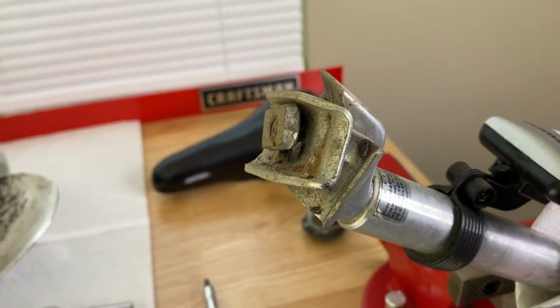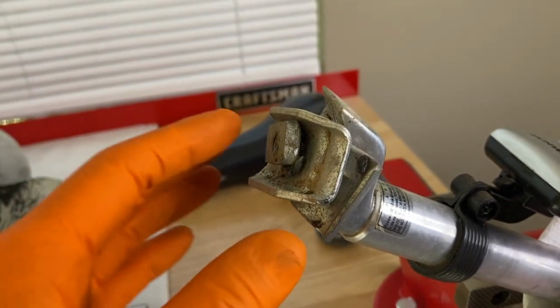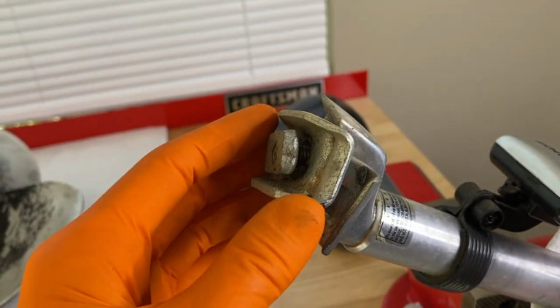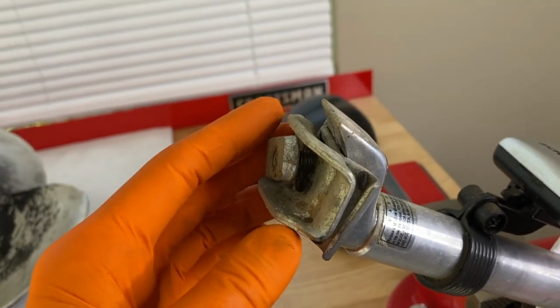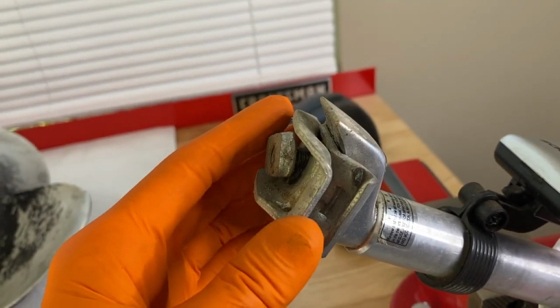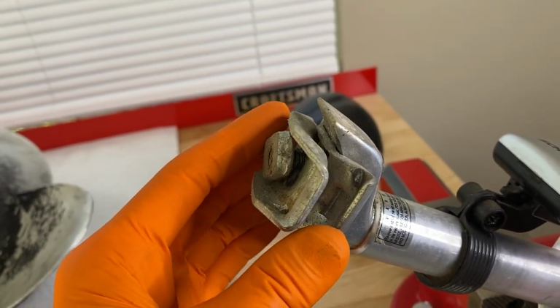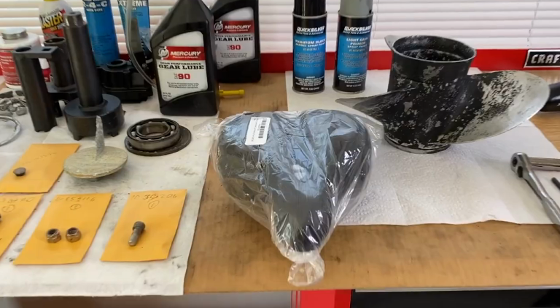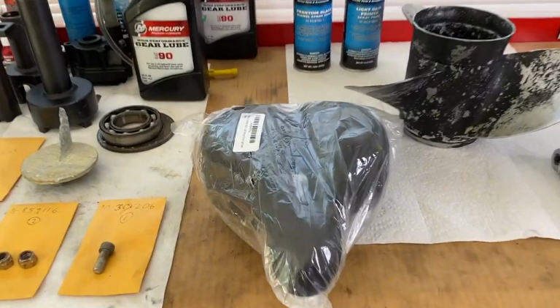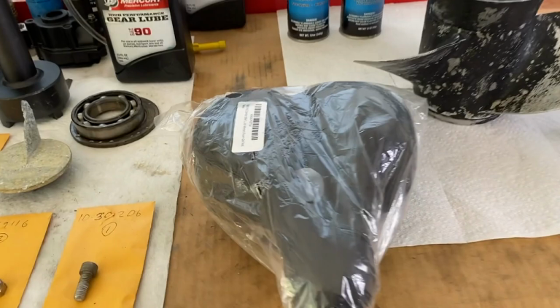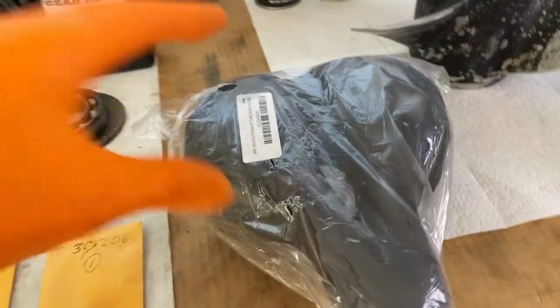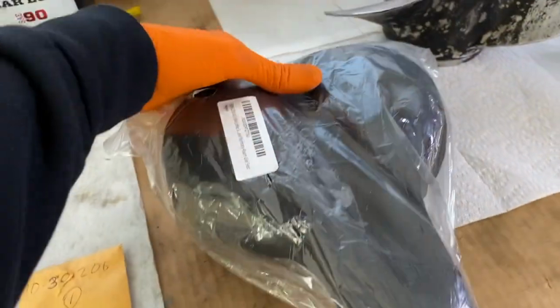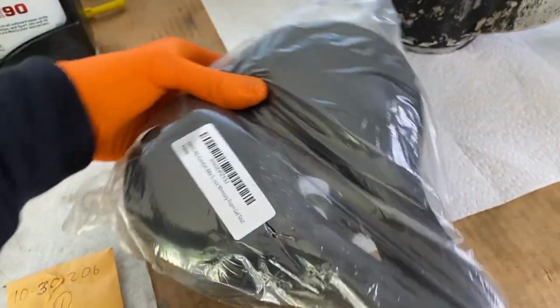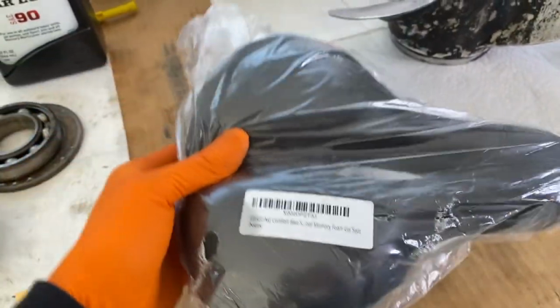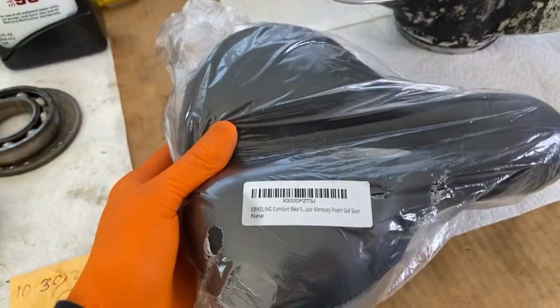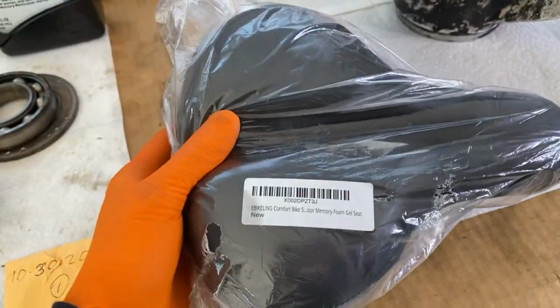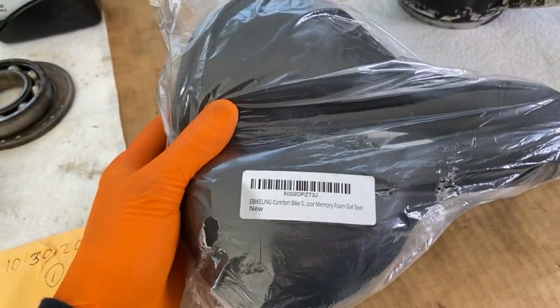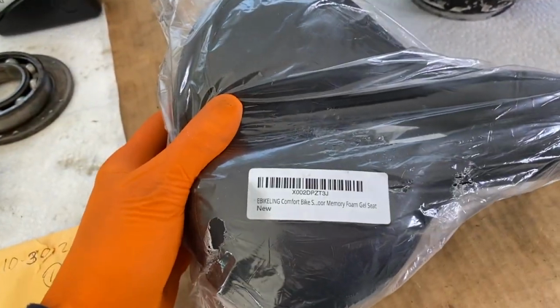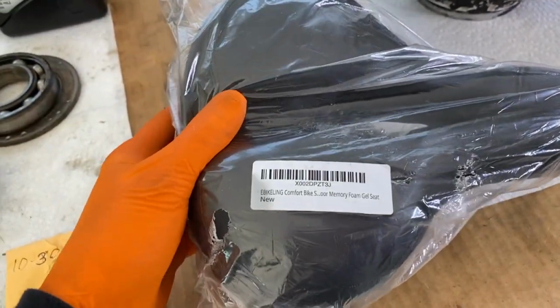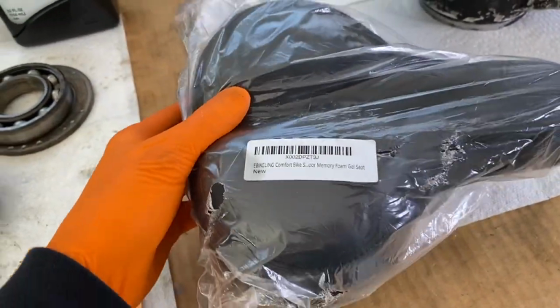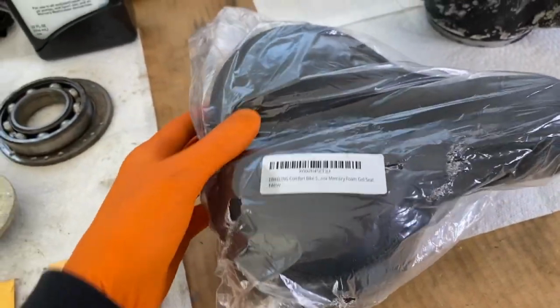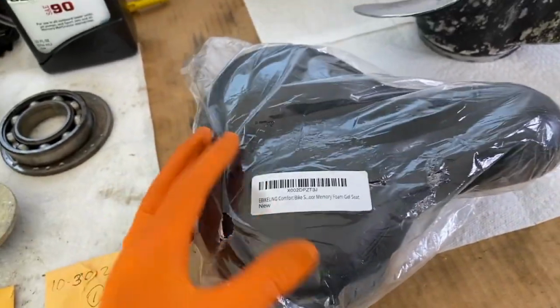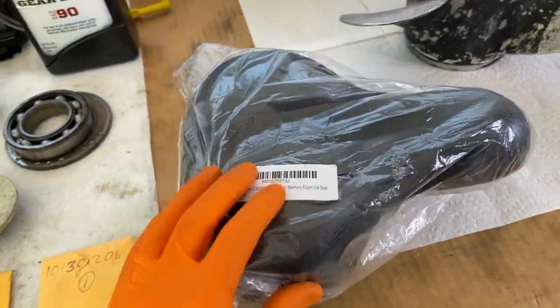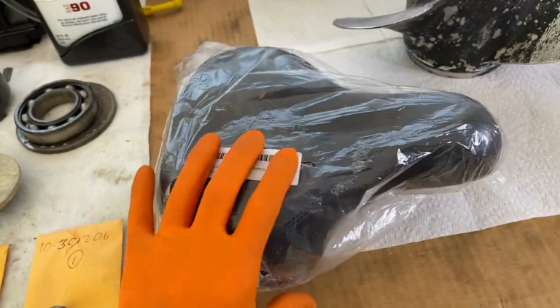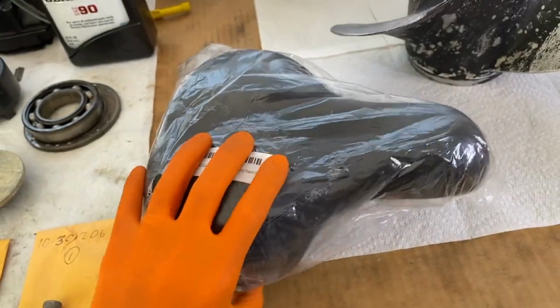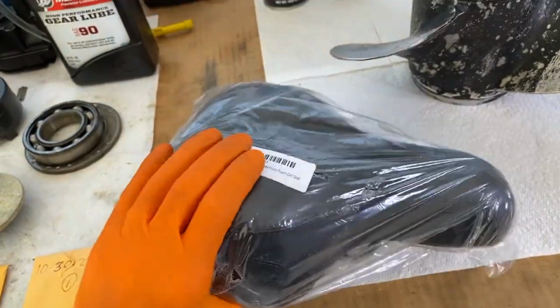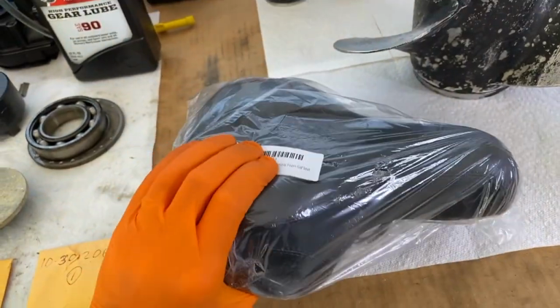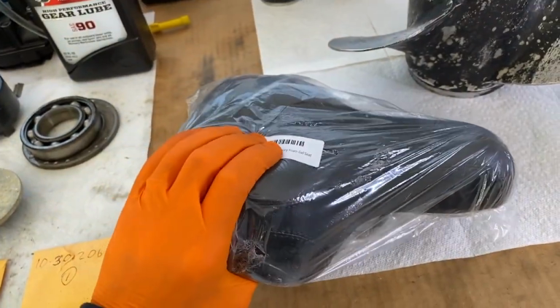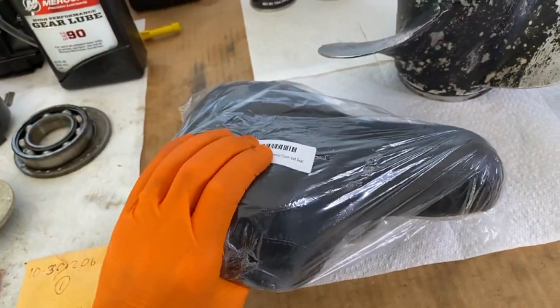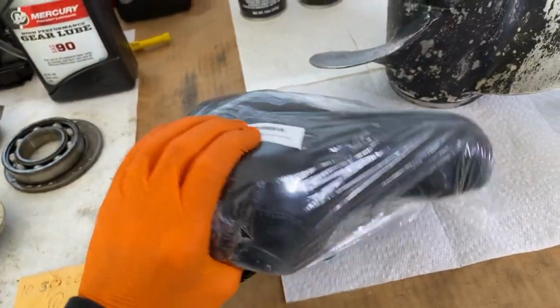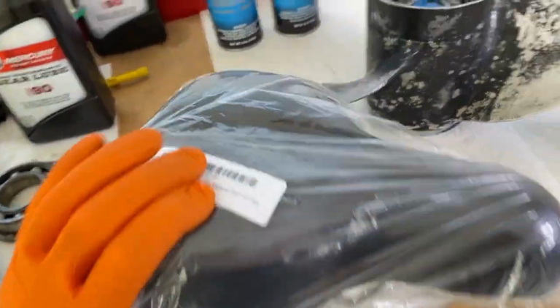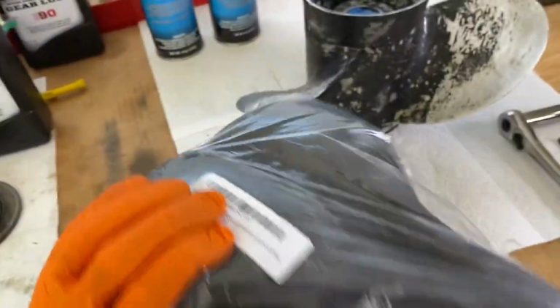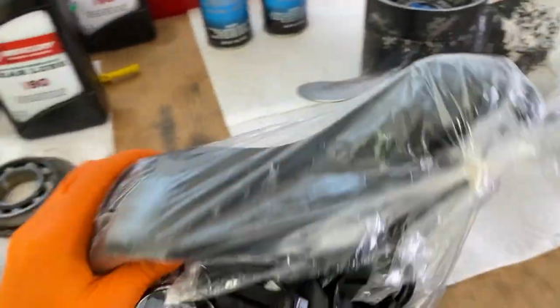It looks like it's more than two pieces. And here's the new seat. In the comment section as well as the description section, there is a link to purchase this. And much better — a little bigger too.